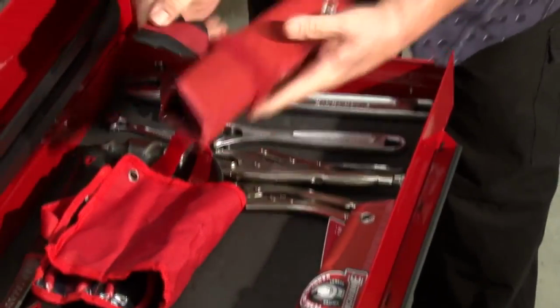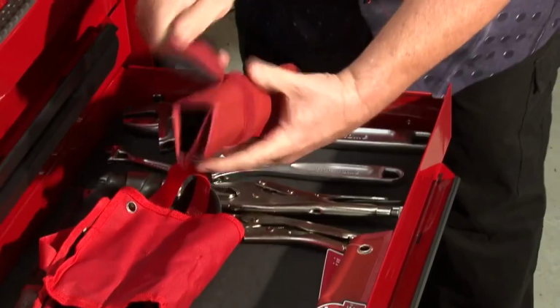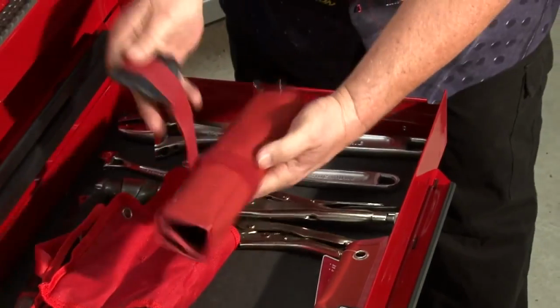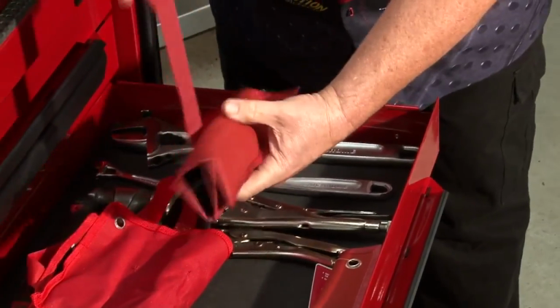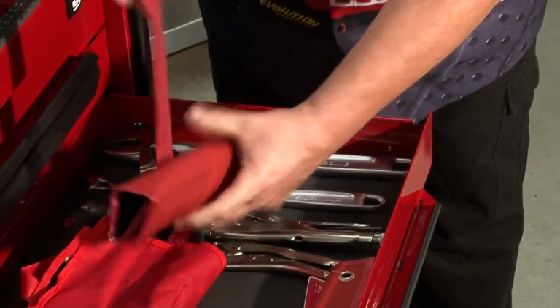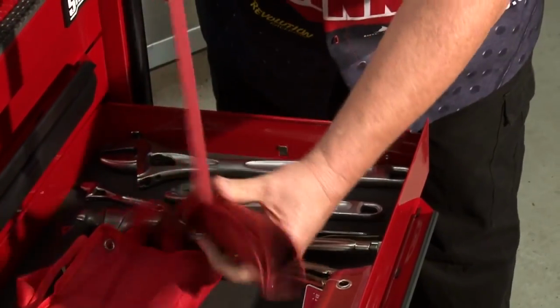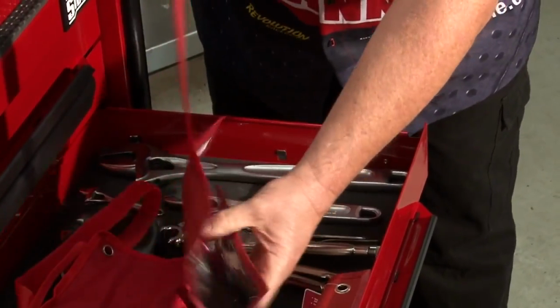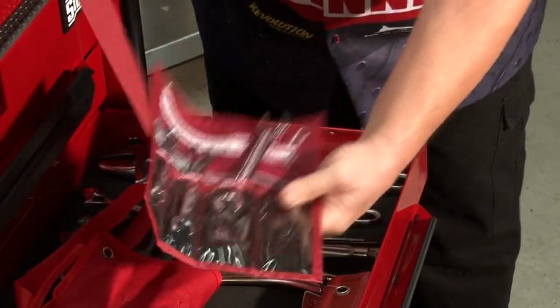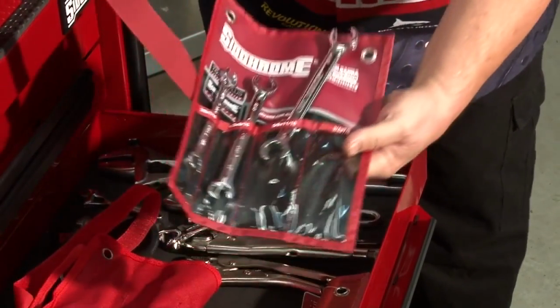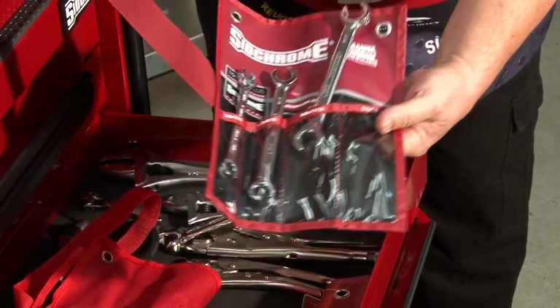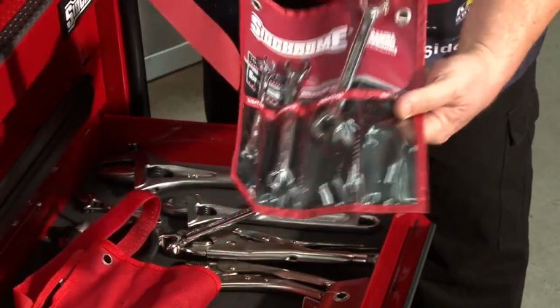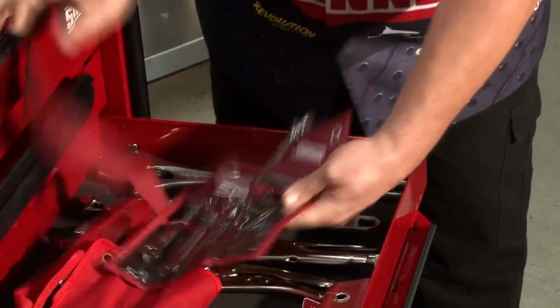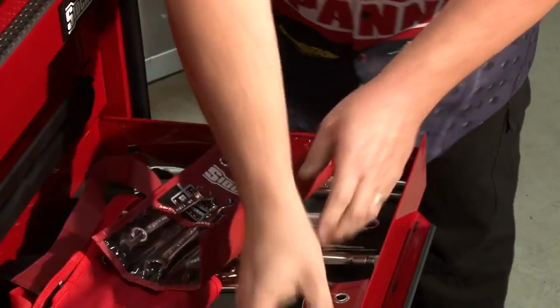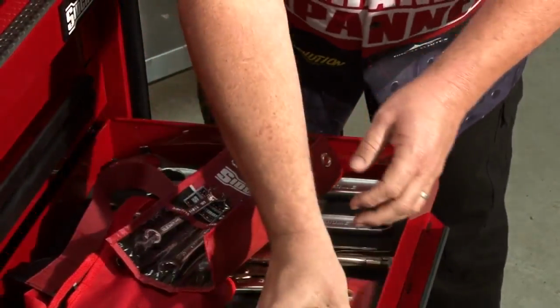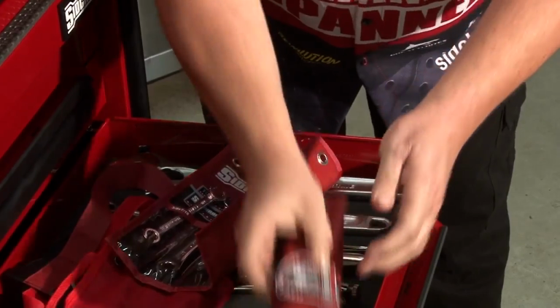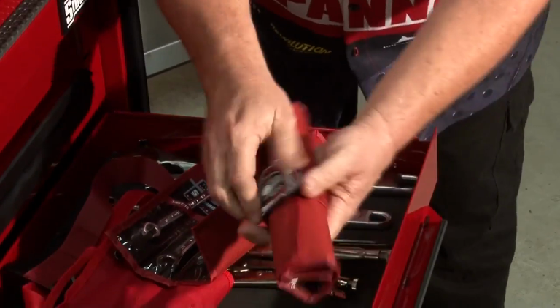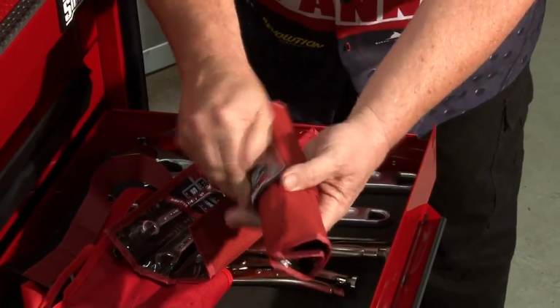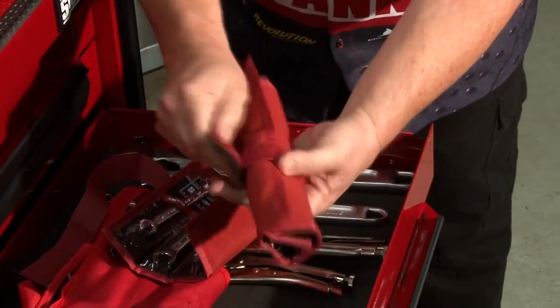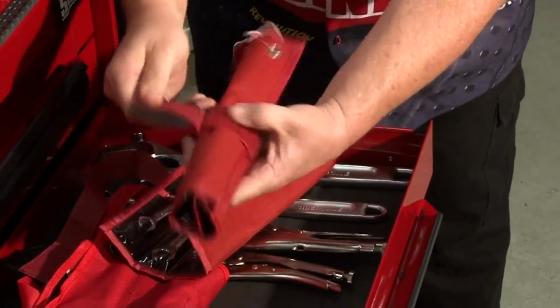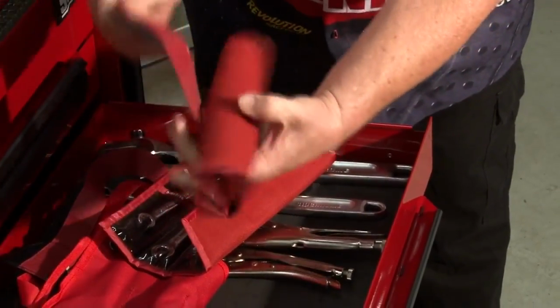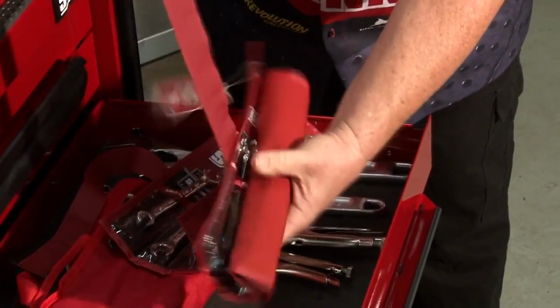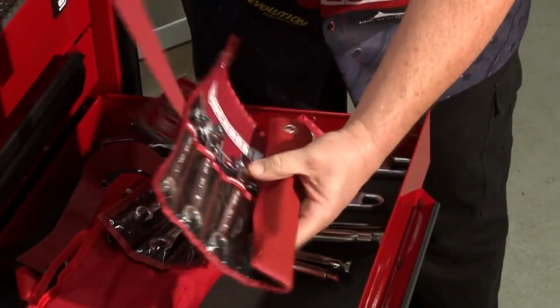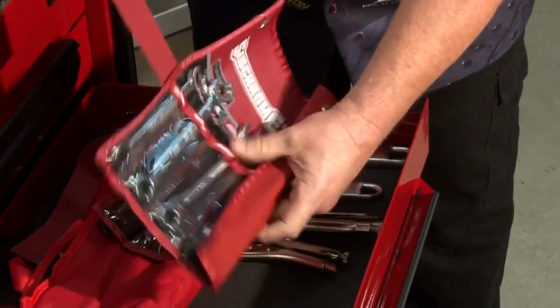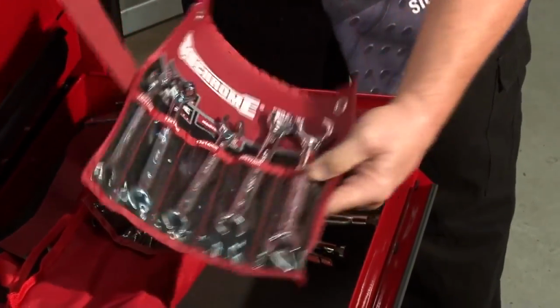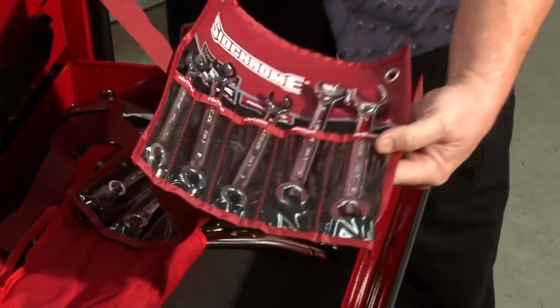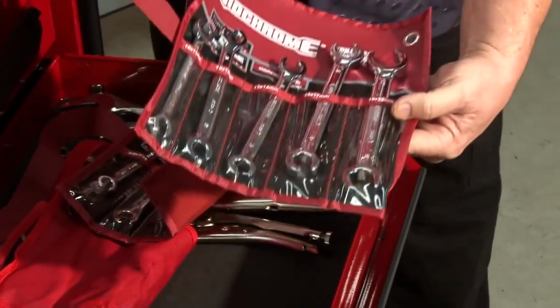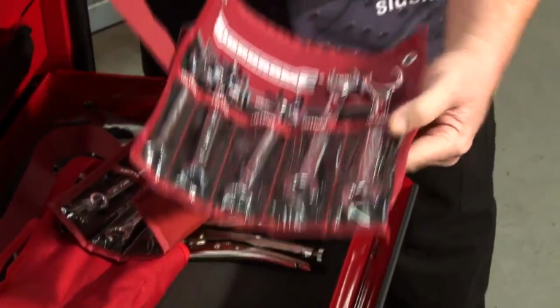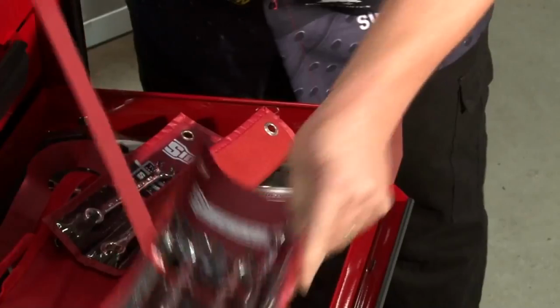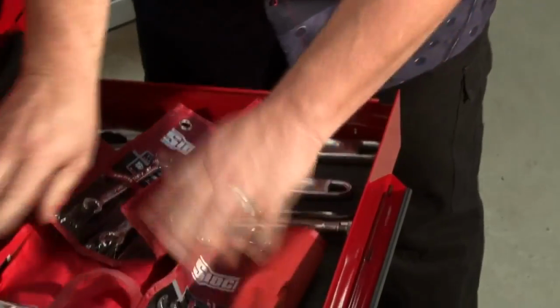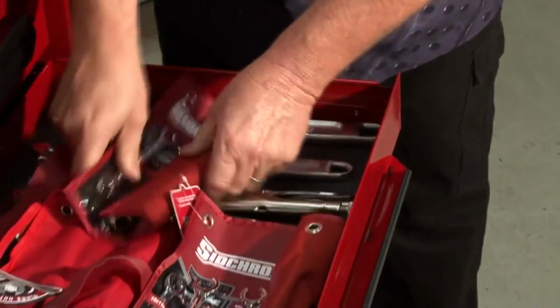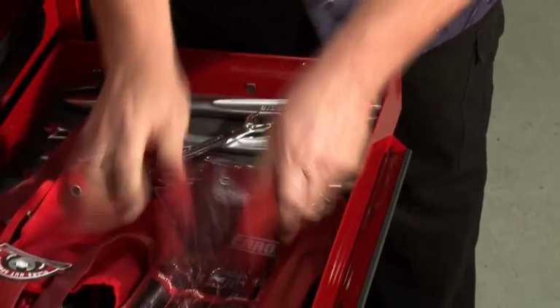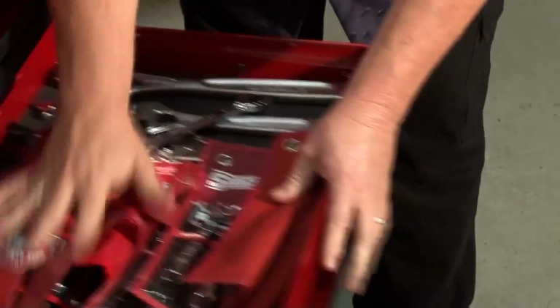In here, we've got the flare-nut spanners for all your brake lines and that sort of stuff. And you've also got a full set of them in metric as well. And some bigger ones too. That's a great kit, great drawer, that one.